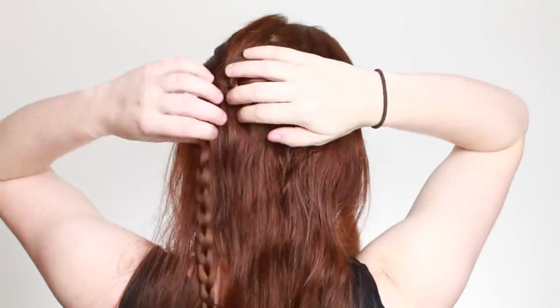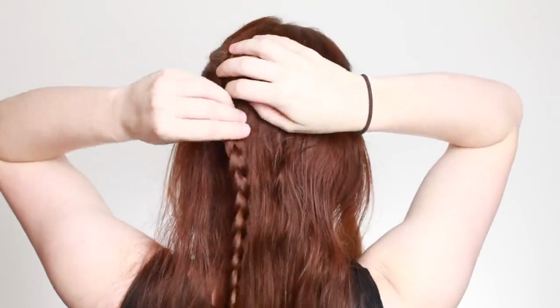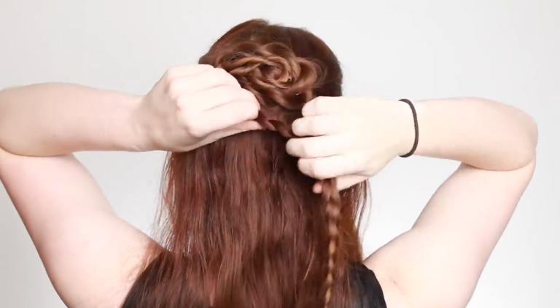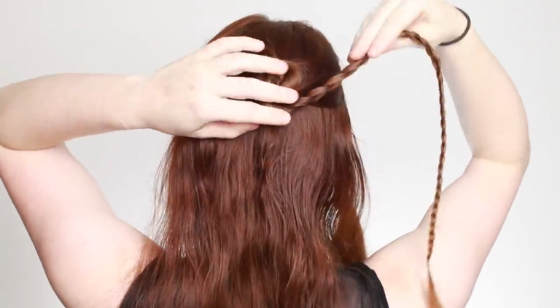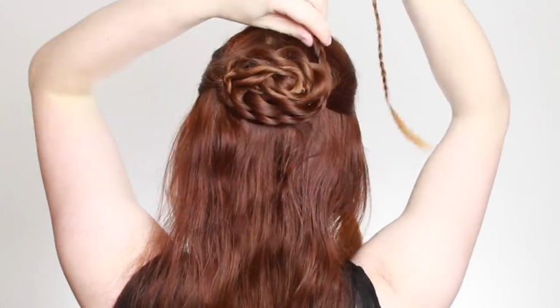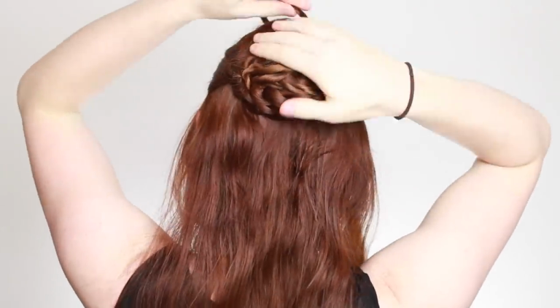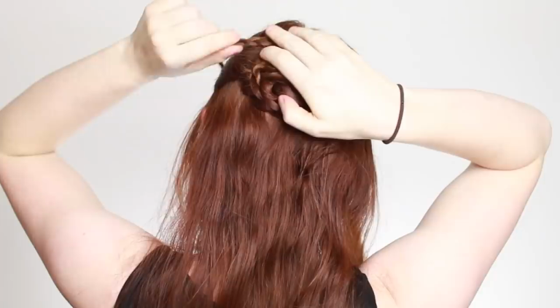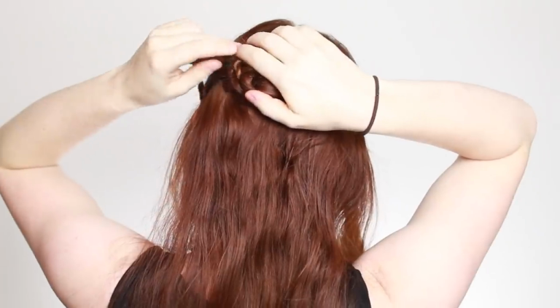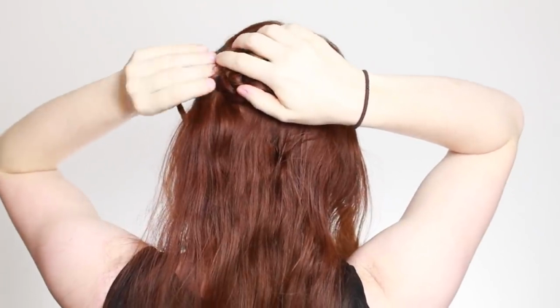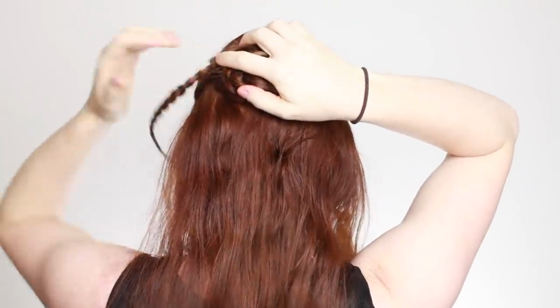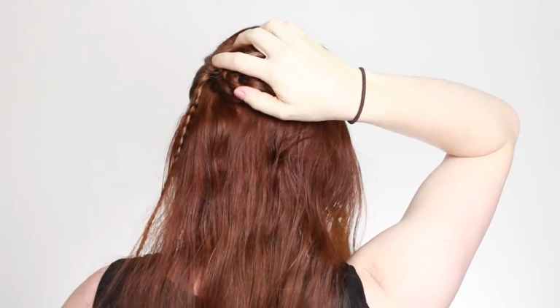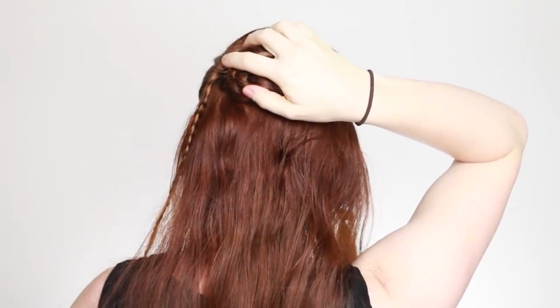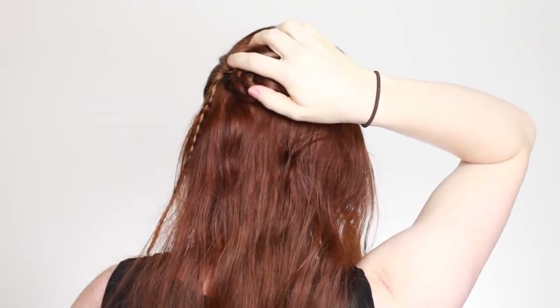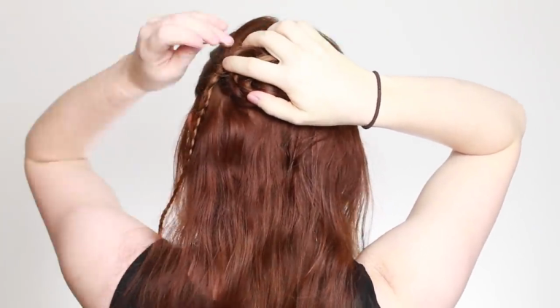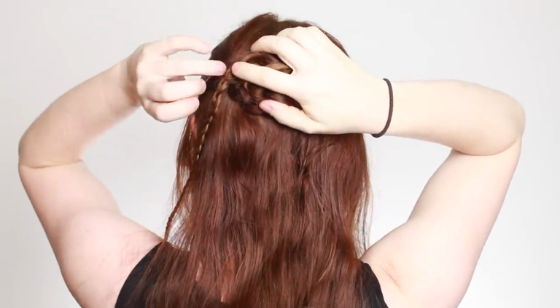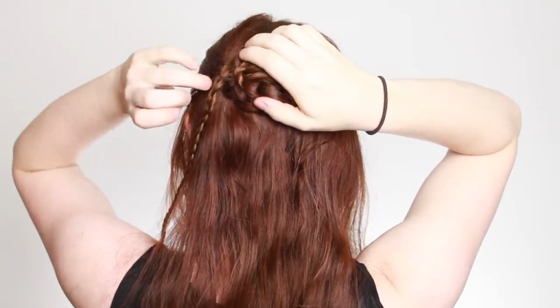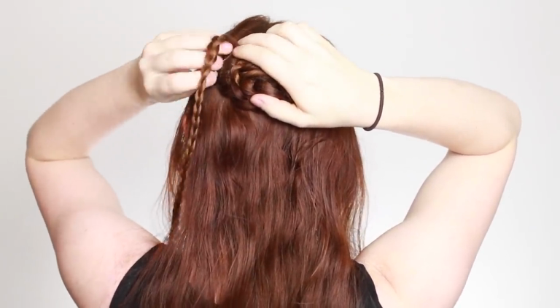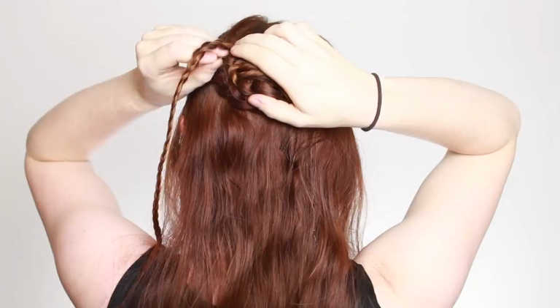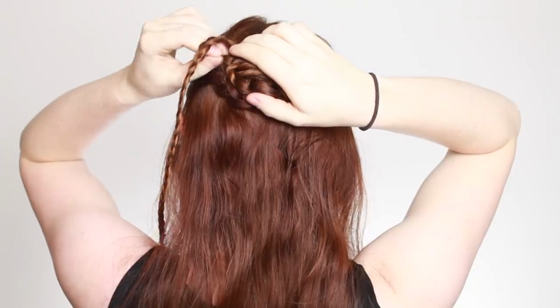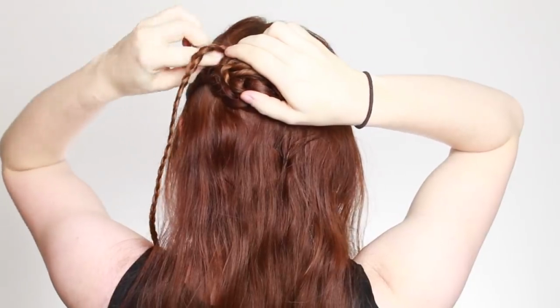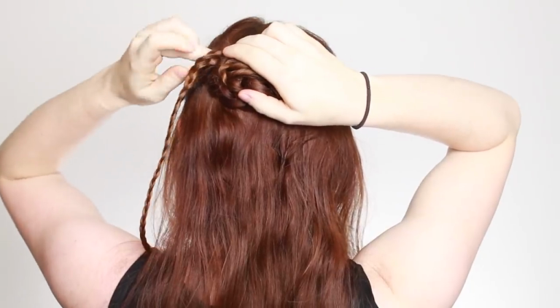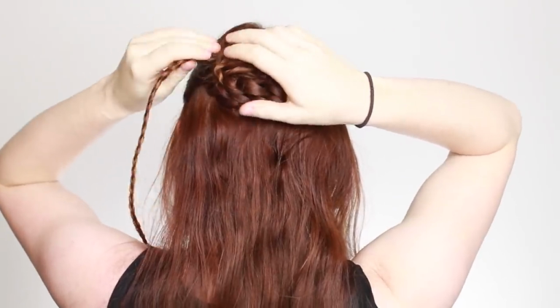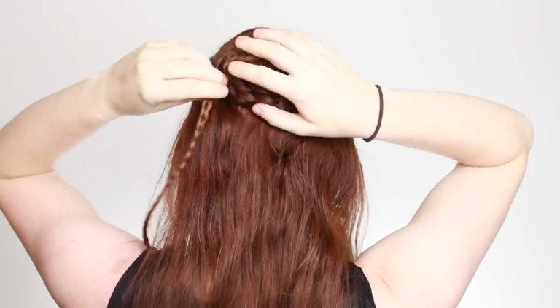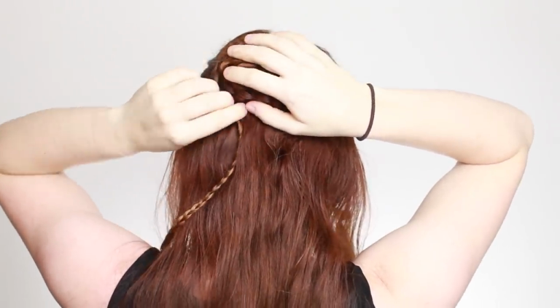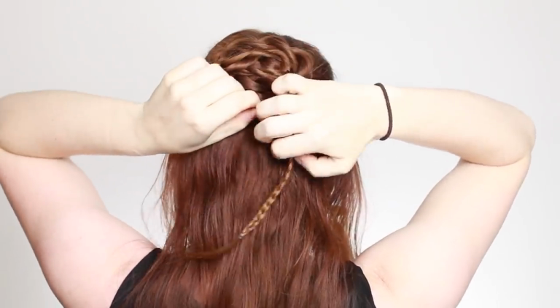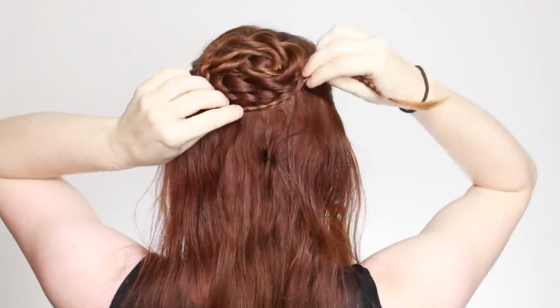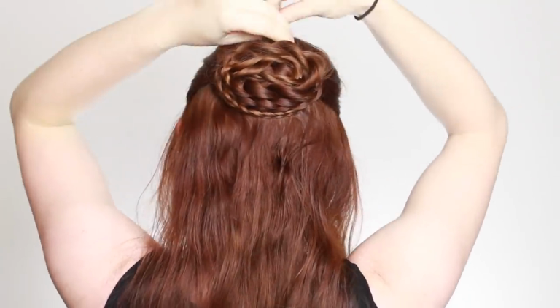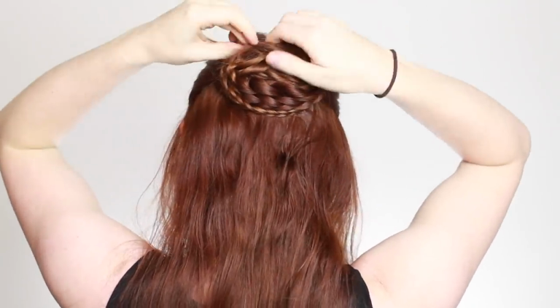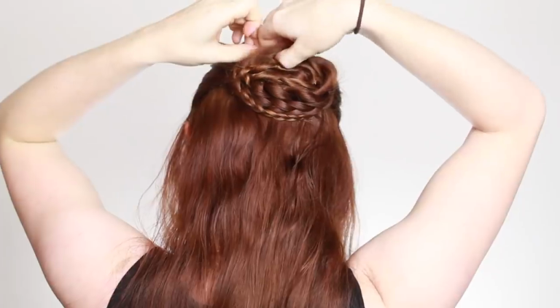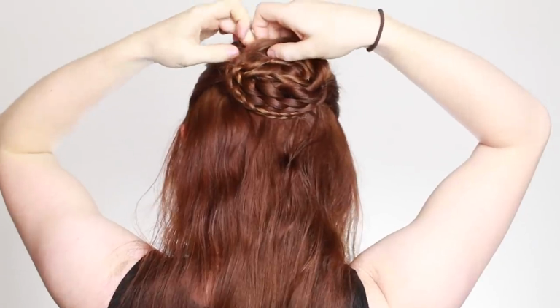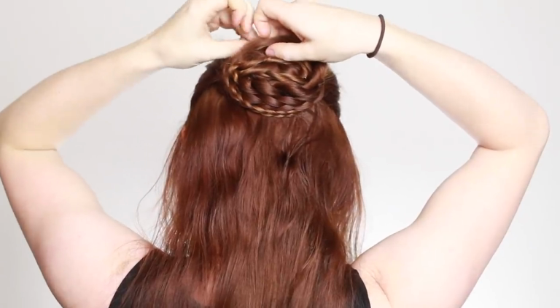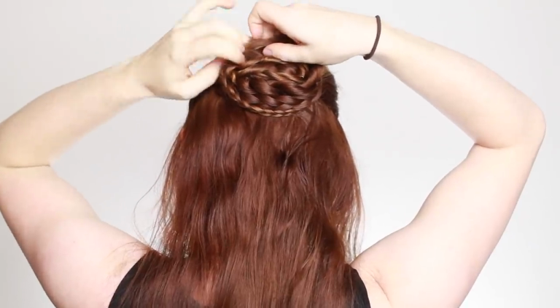Now grab the three-strand braid and wrap it around the outside of the bun. Again, use bobby pins to hold this braid in place. Keep wrapping until you get to the ends of the braid and also tuck and pin these under the bun to hide them.